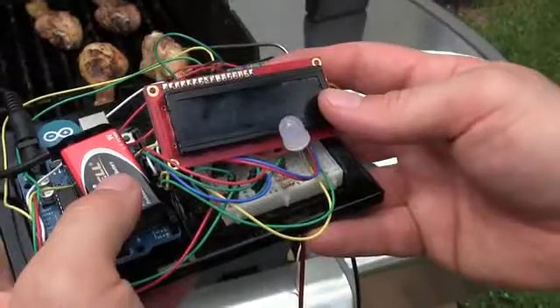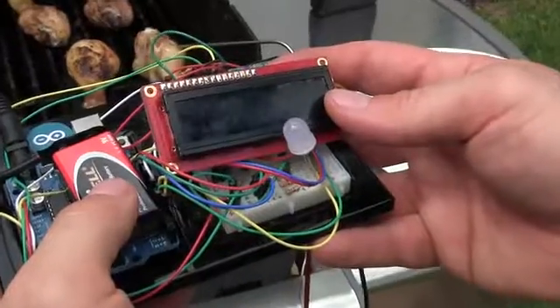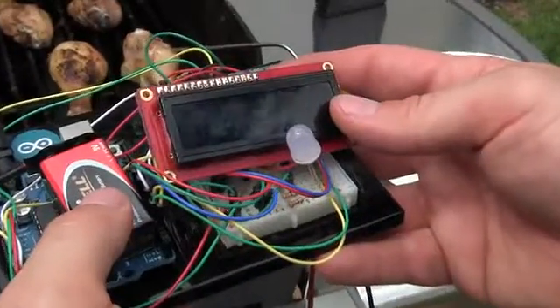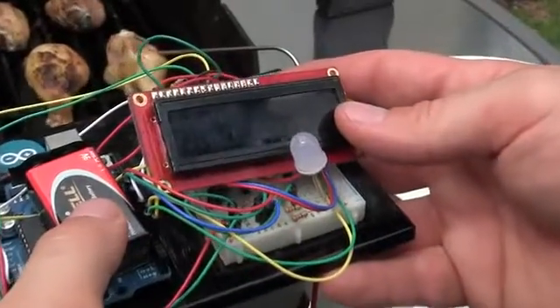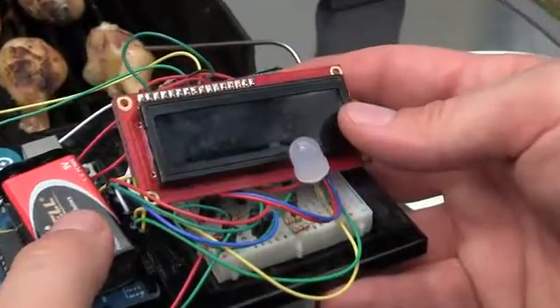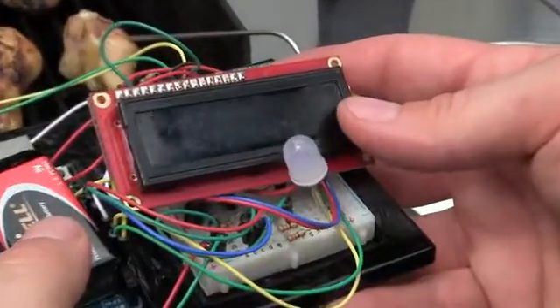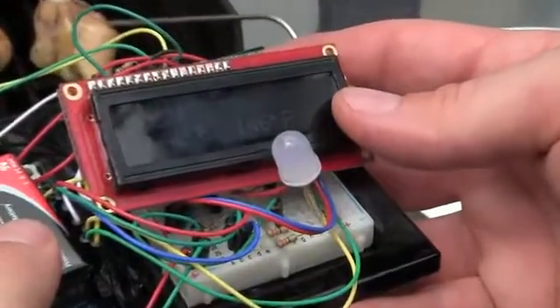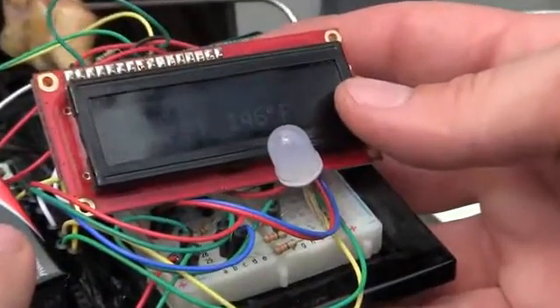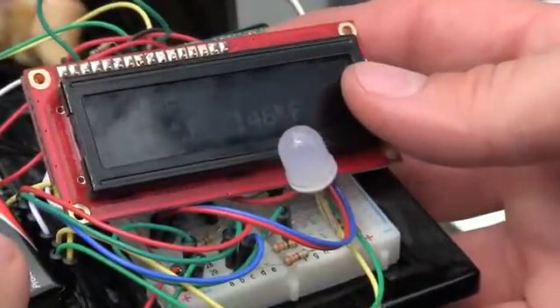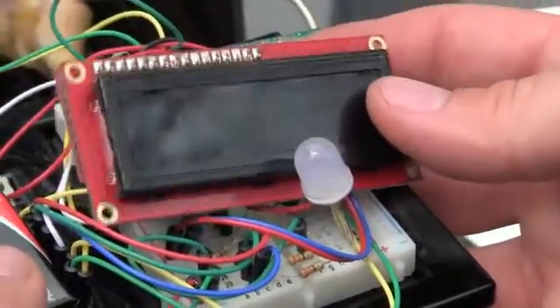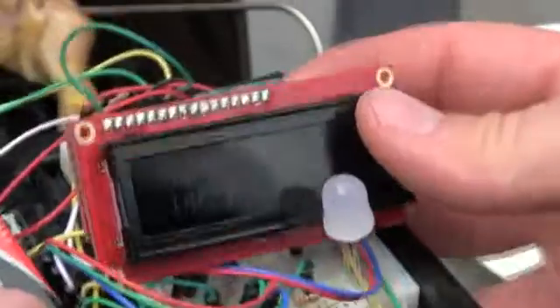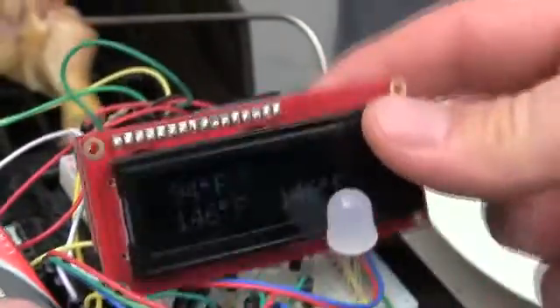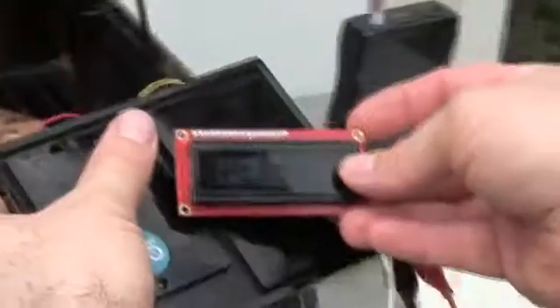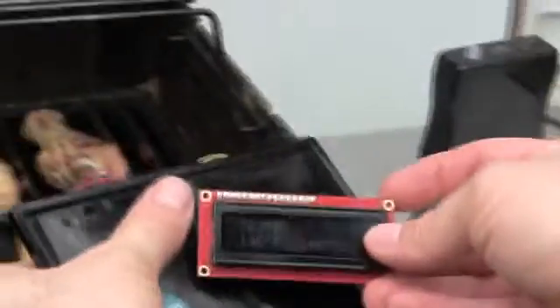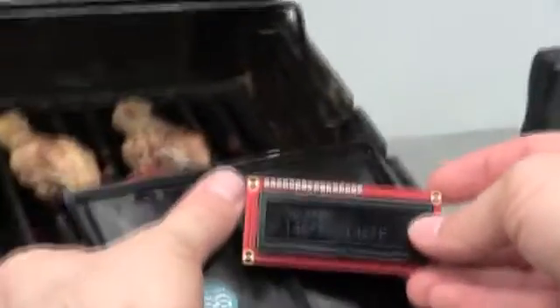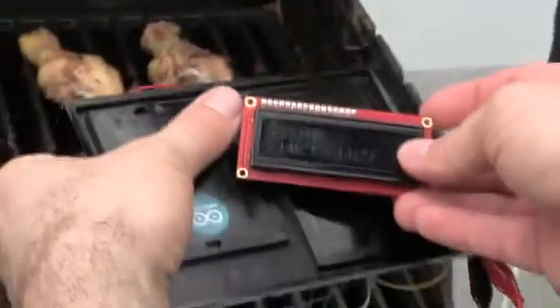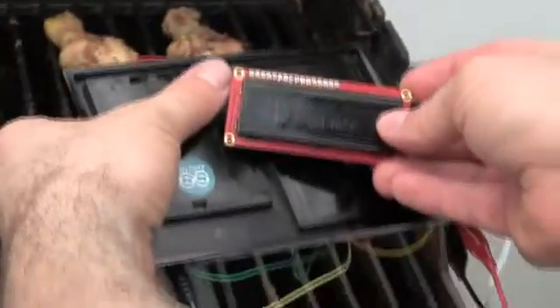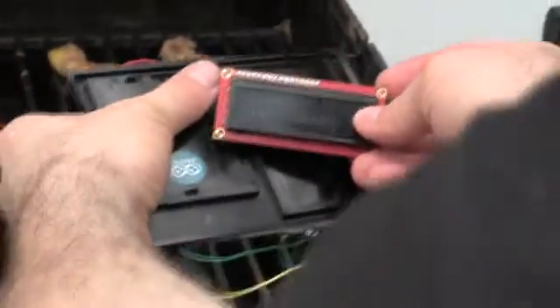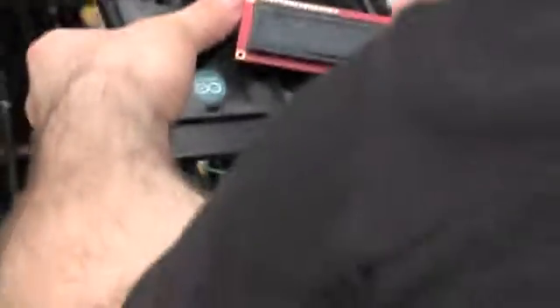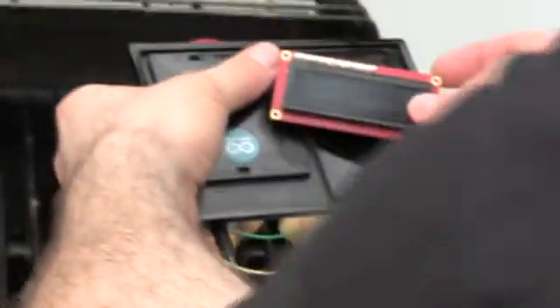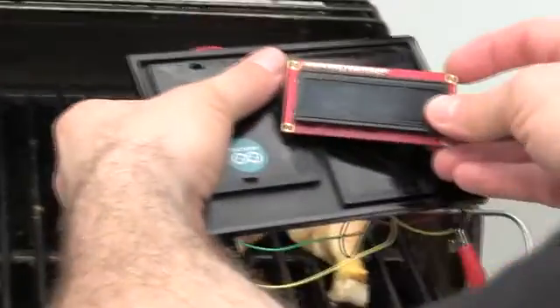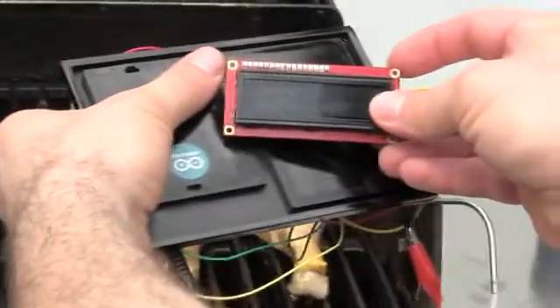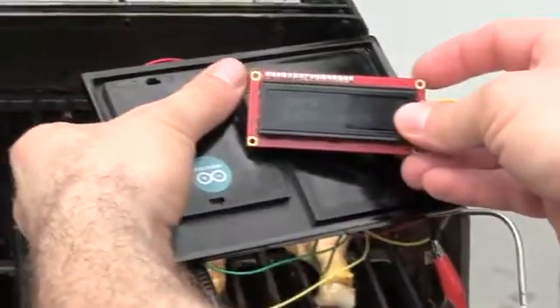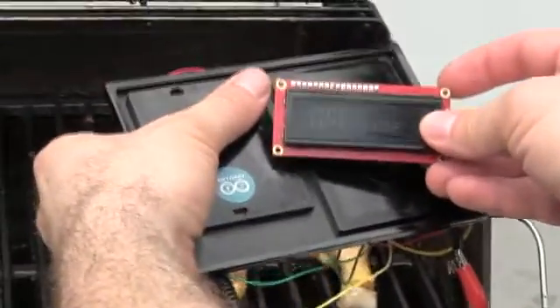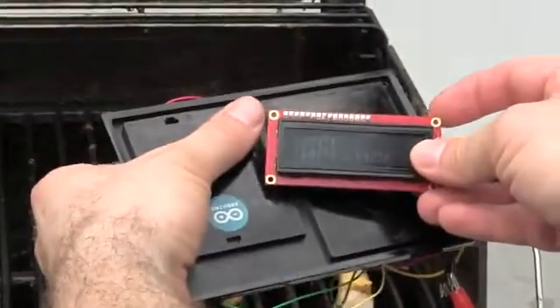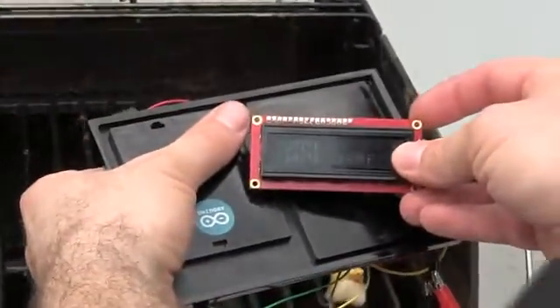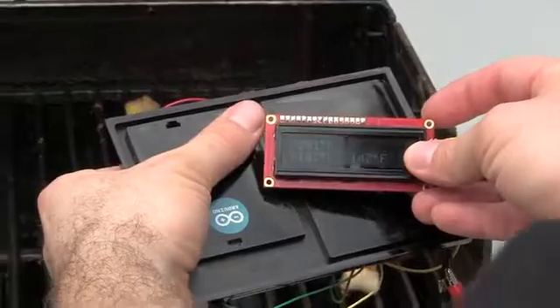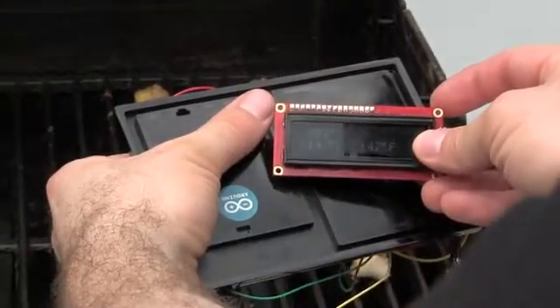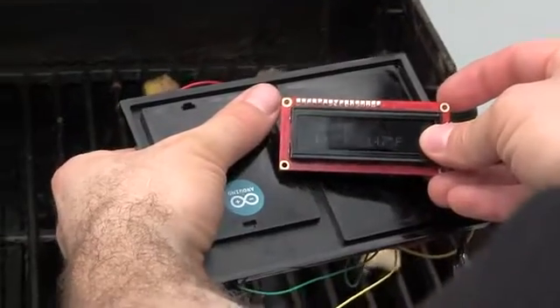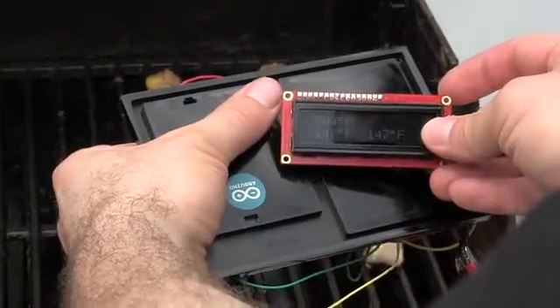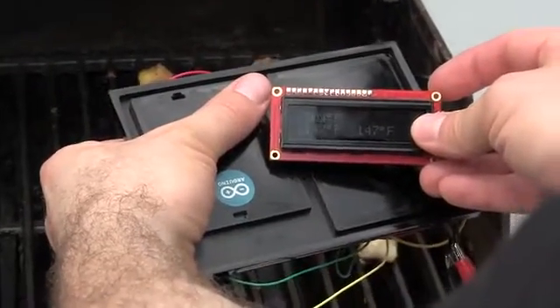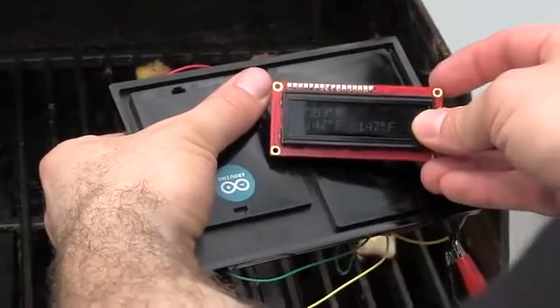The BBIQ comes with one or two temperature probes. Our advanced model prototype also has an LCD and an IR sensor to see the grill surface temperature. This makes the app's timing prediction even more accurate, and it can also alarm if you run out of gas.